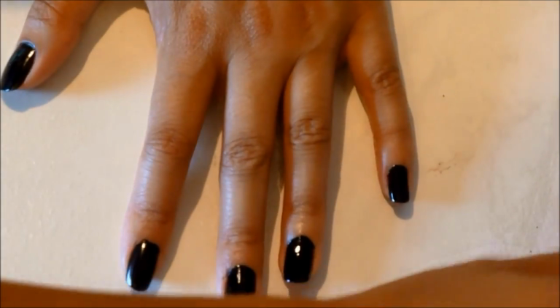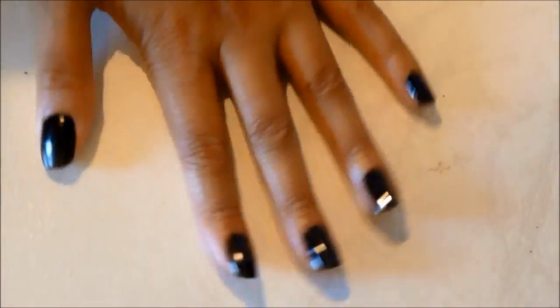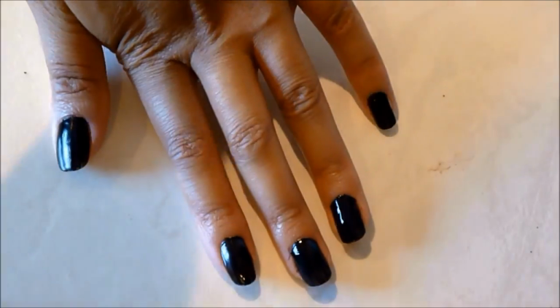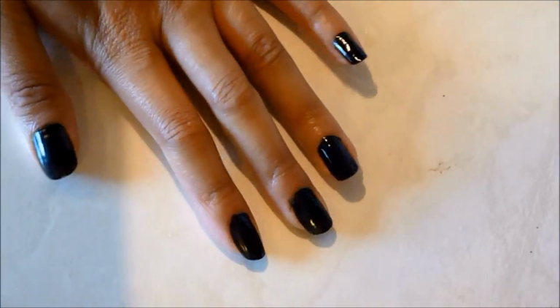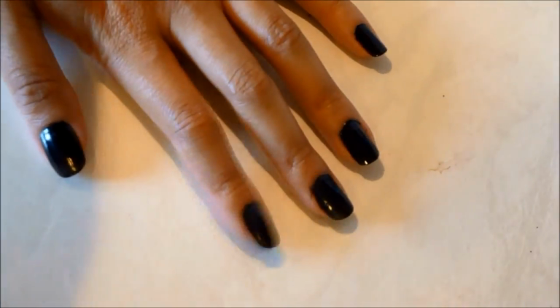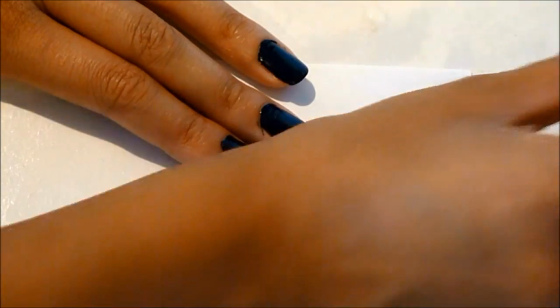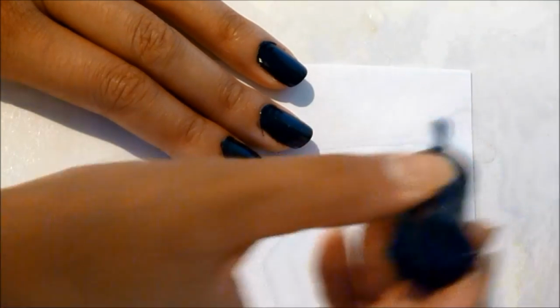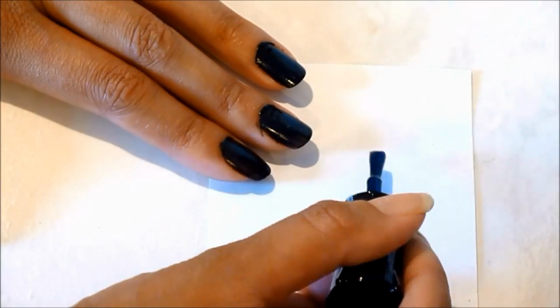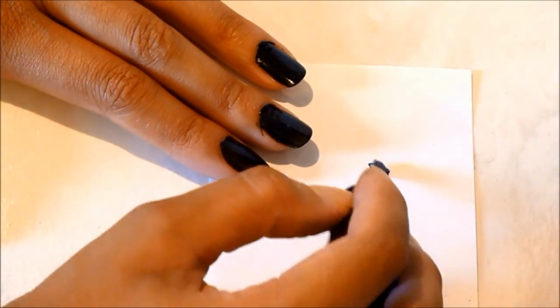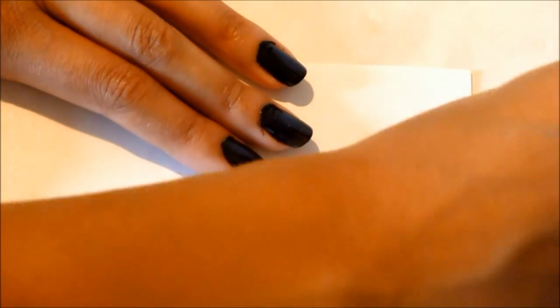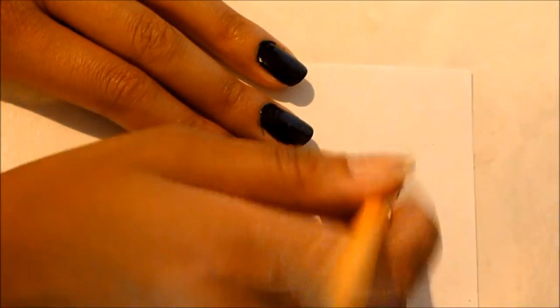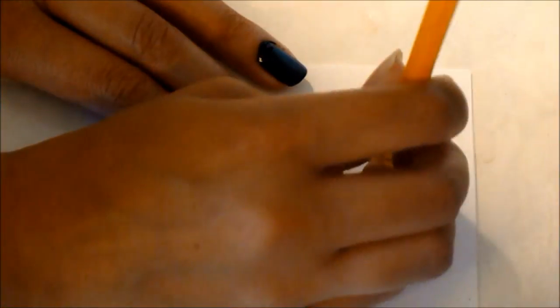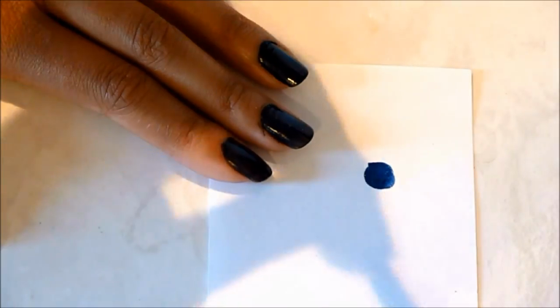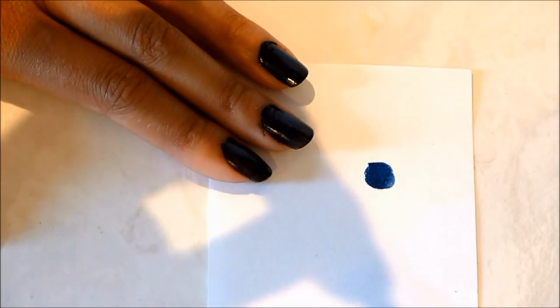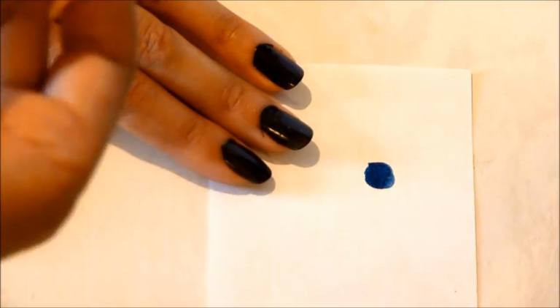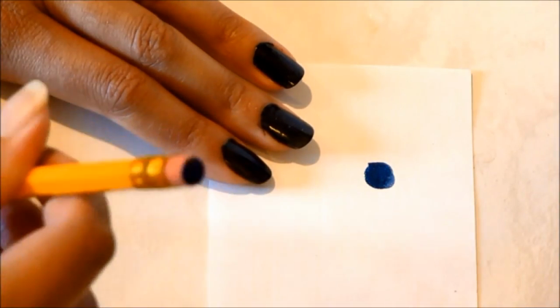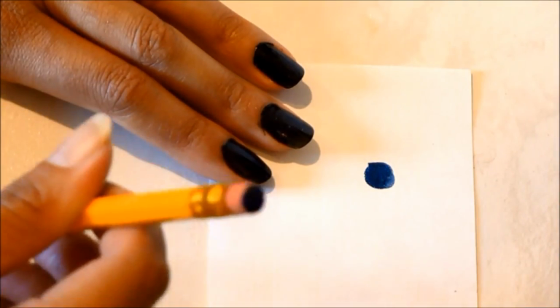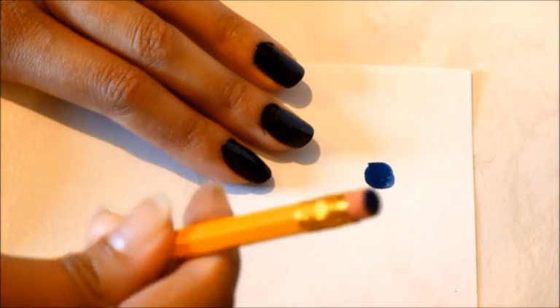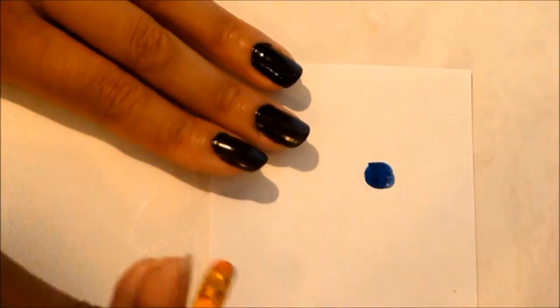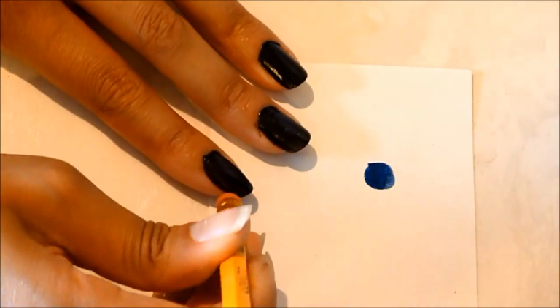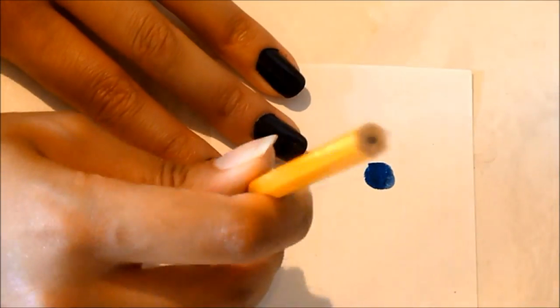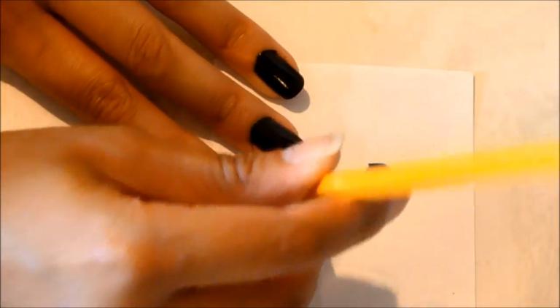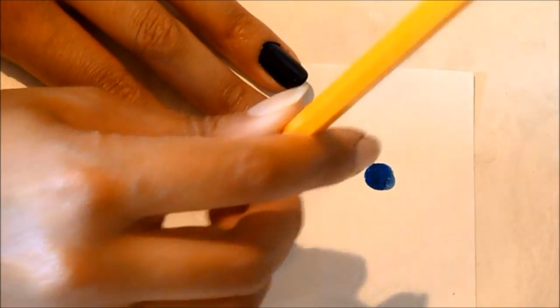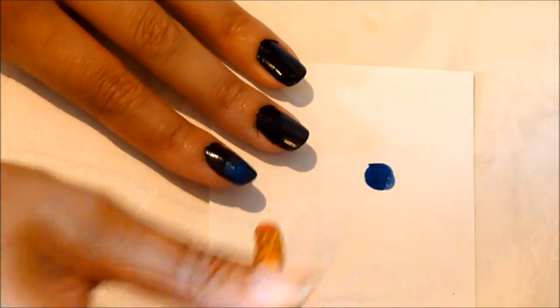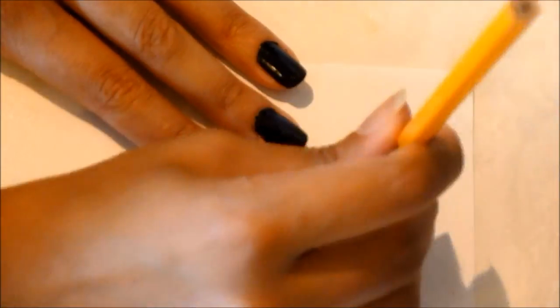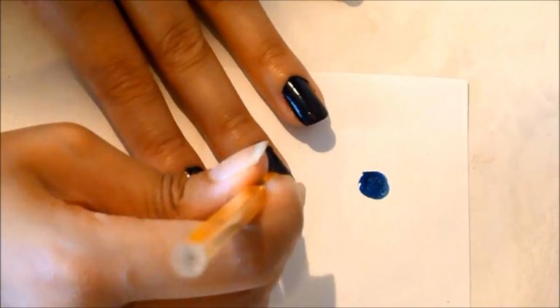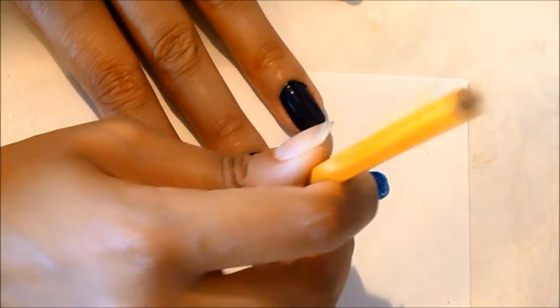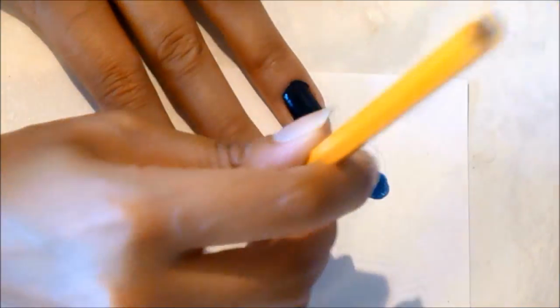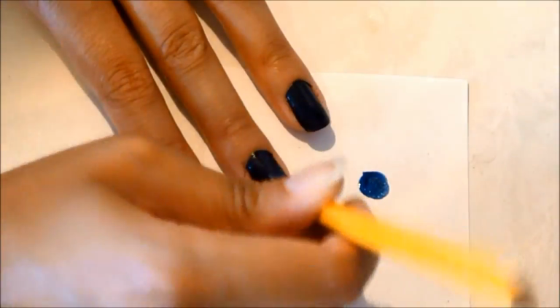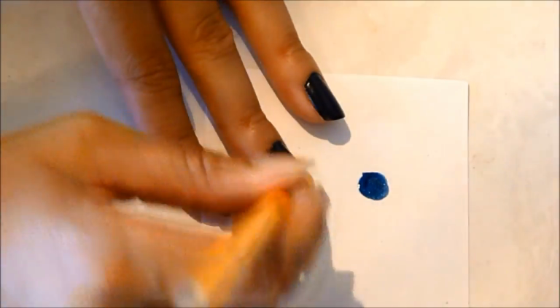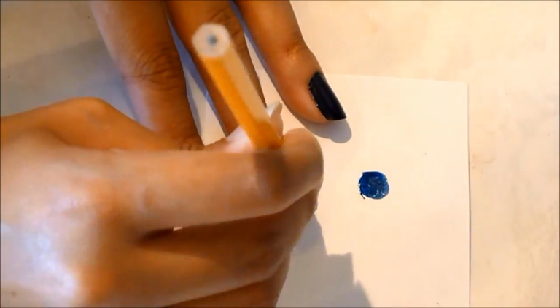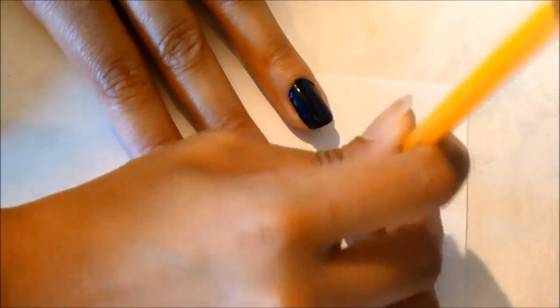After that is all dry, we're going to take some of that blue nail polish and put it onto the scratch paper. Then, taking the tip of the number two pencil — the eraser — we're going to dab that onto the tips of our nails, just the tips, and kind of blend that in.